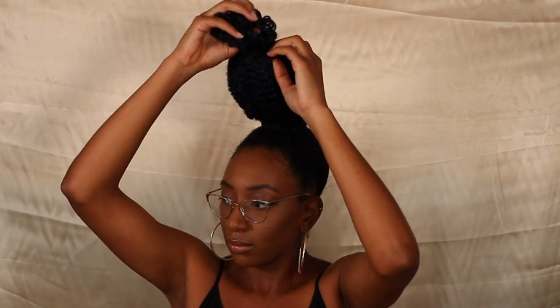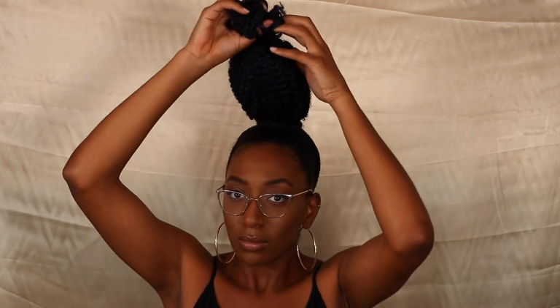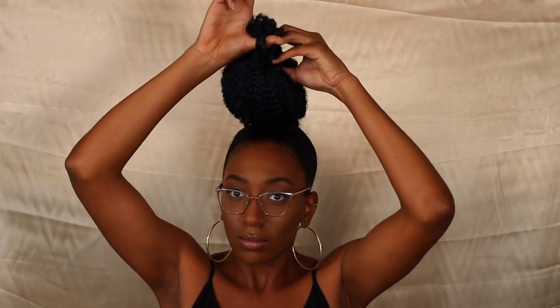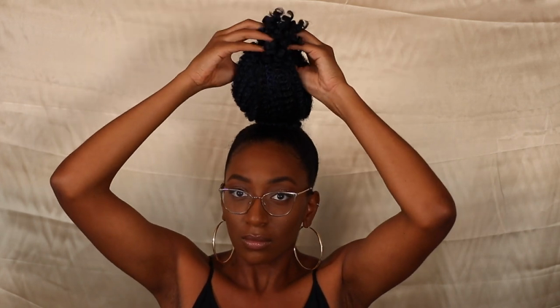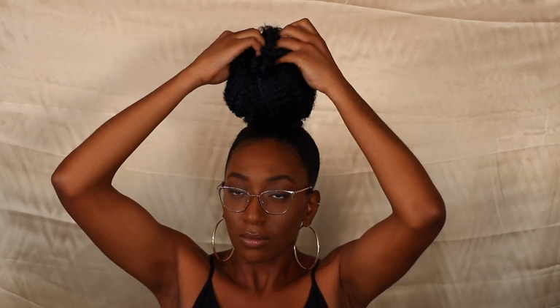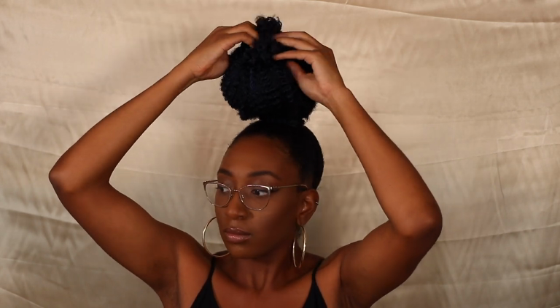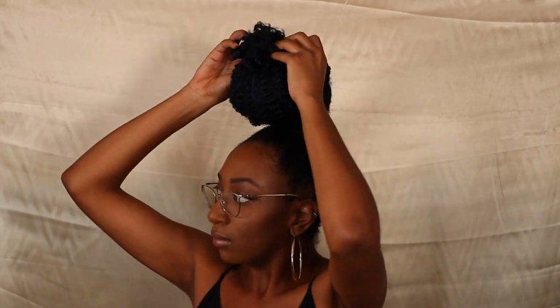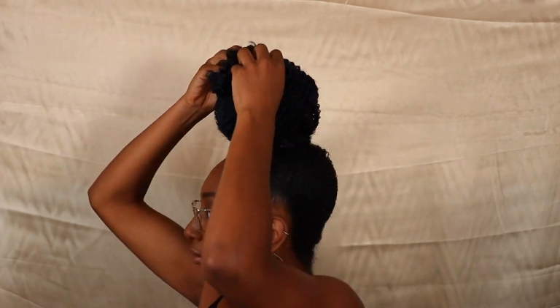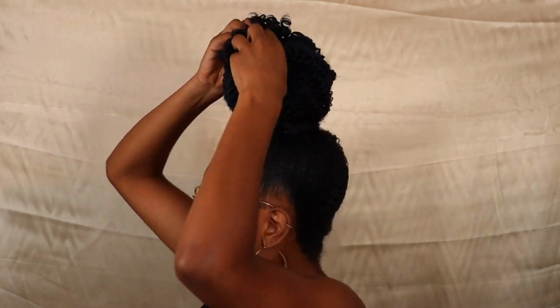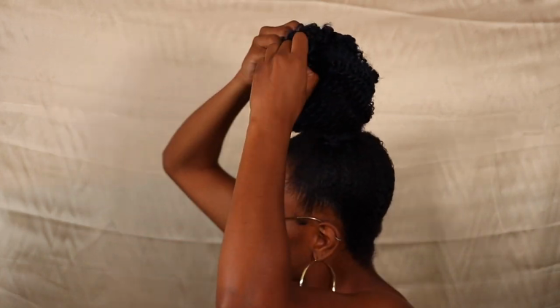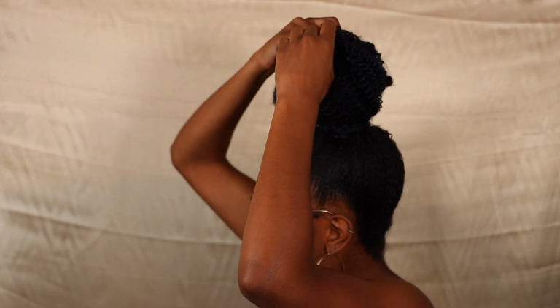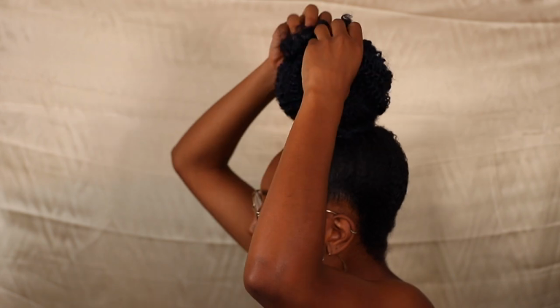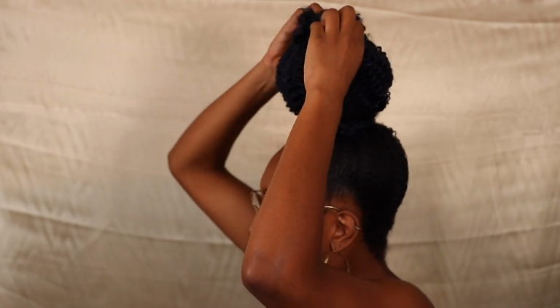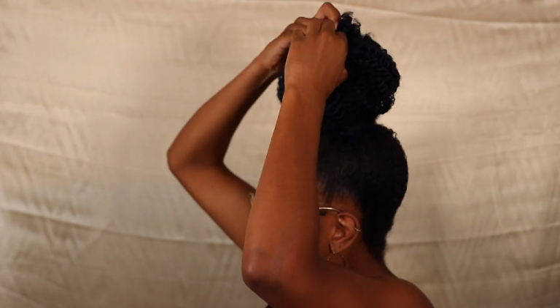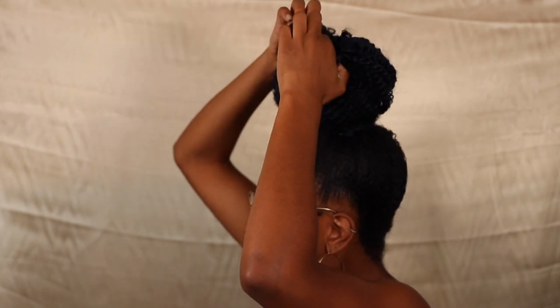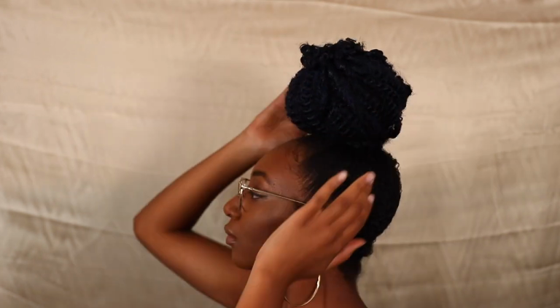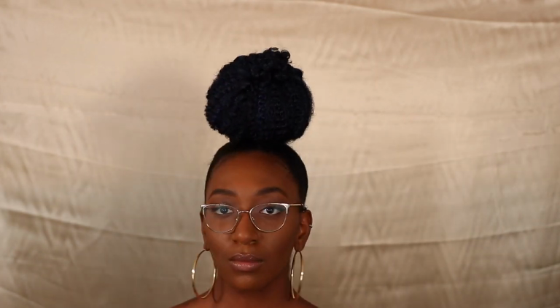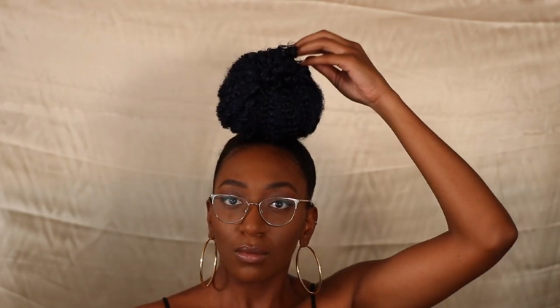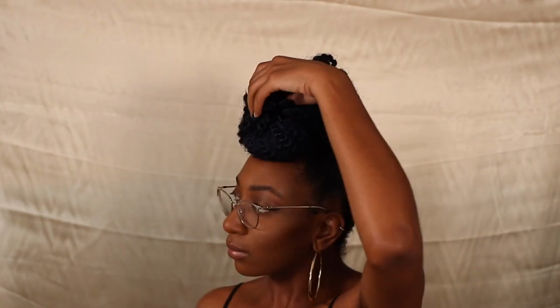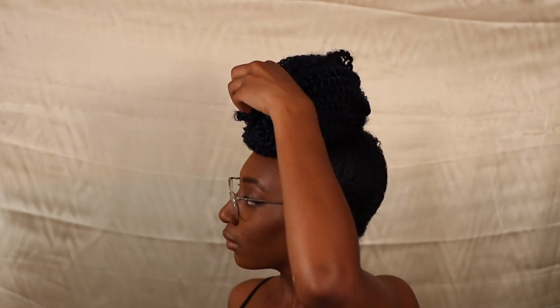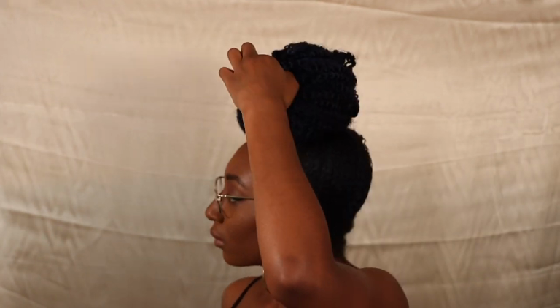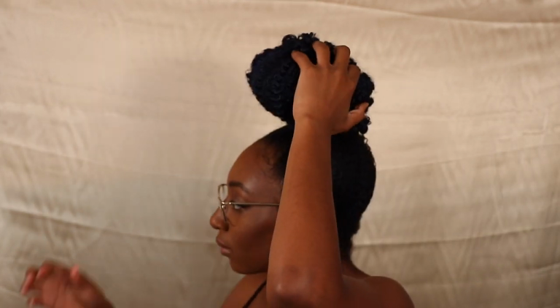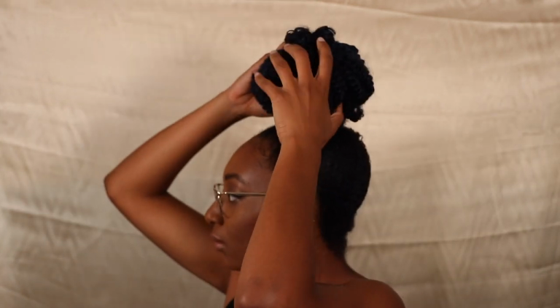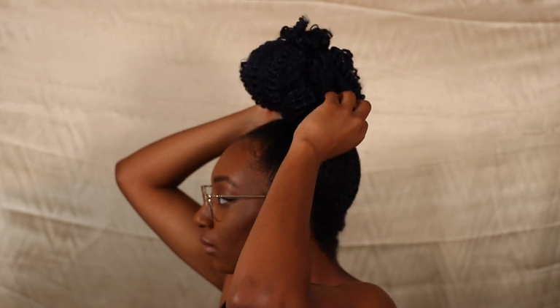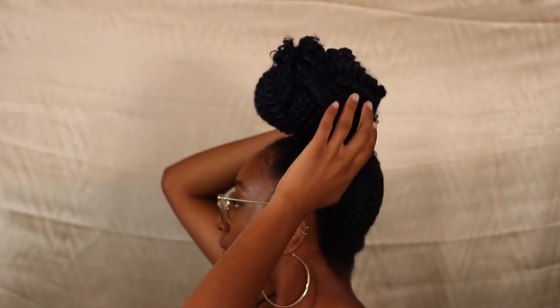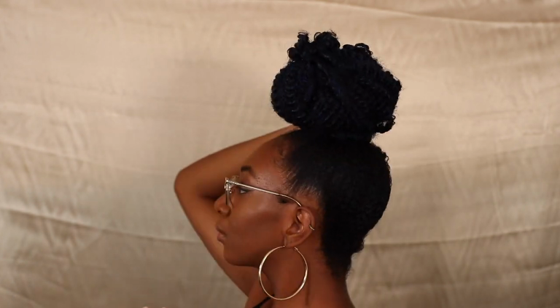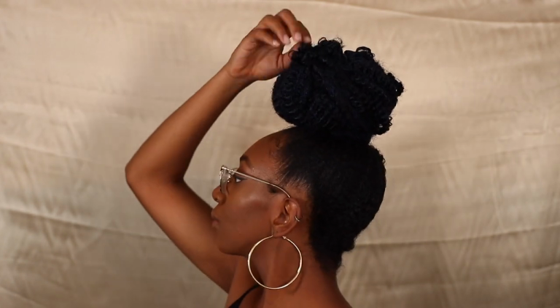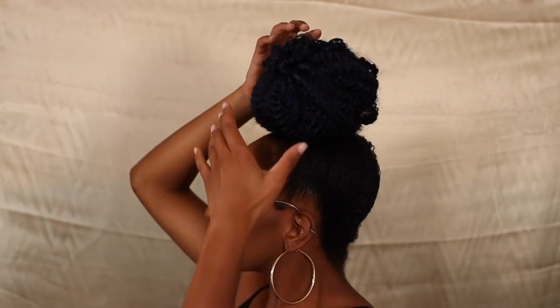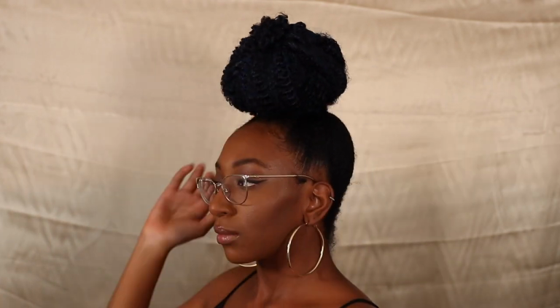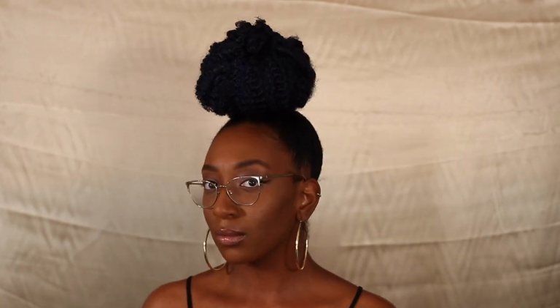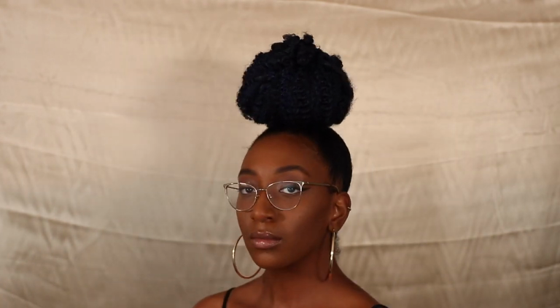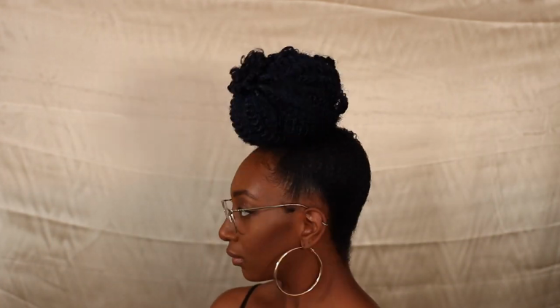This is one way to do a bun — I held all my hair up as you saw, added a hair elastic to the end, and just tucked the curly pieces into the inside of the bun.